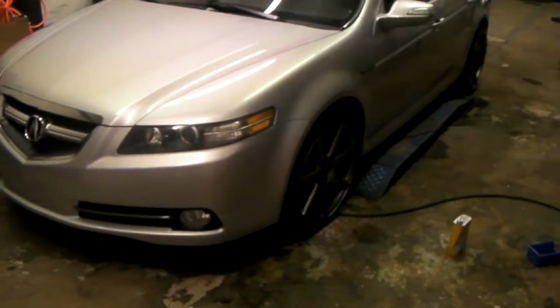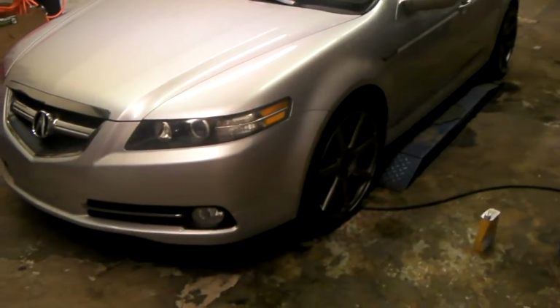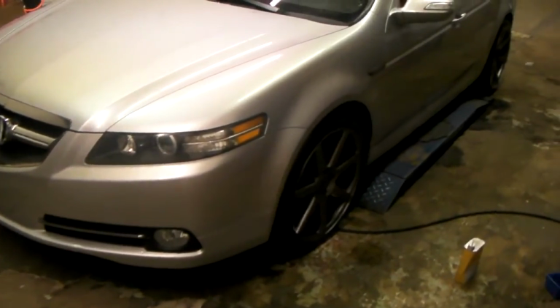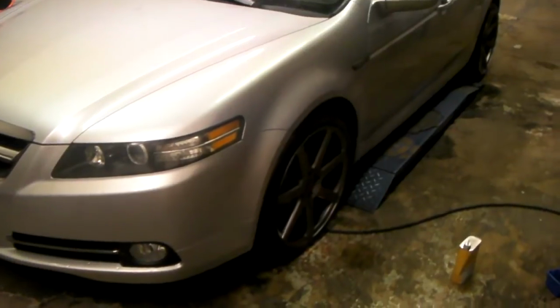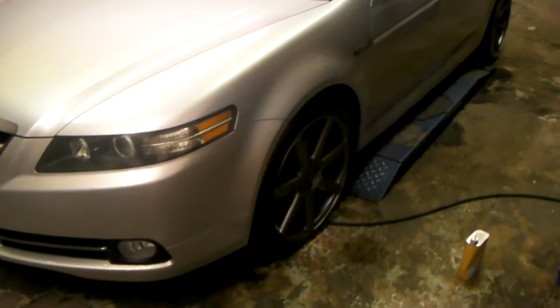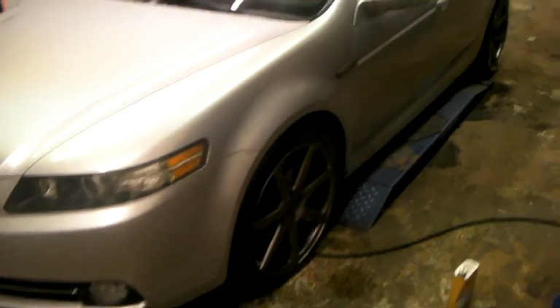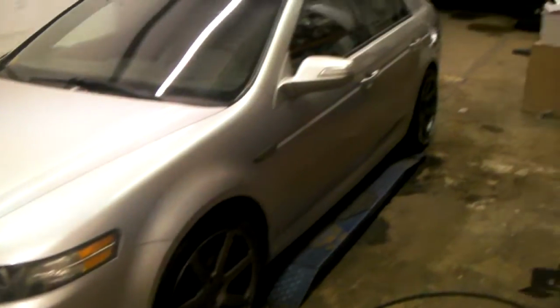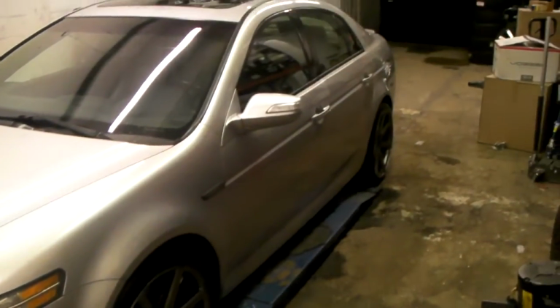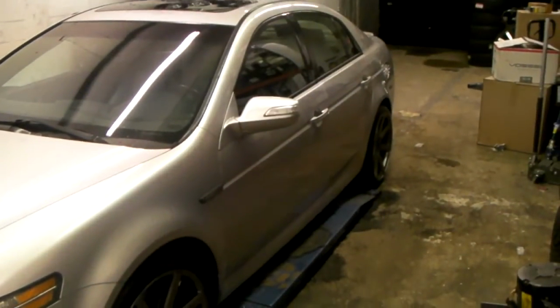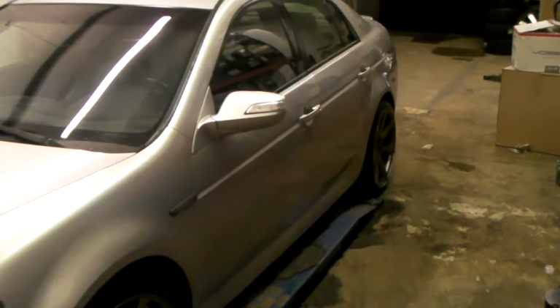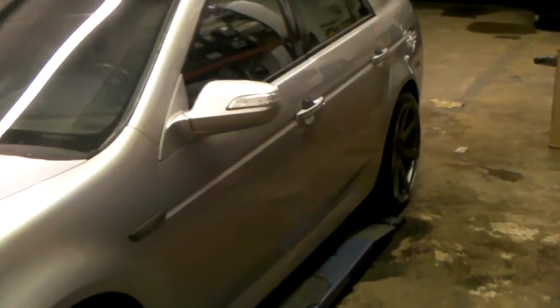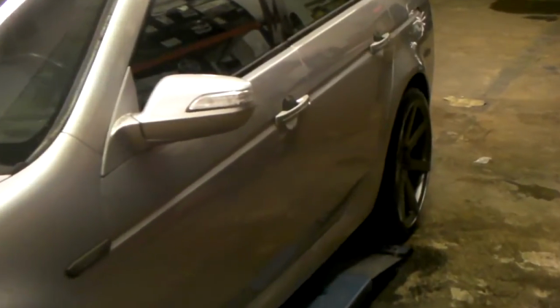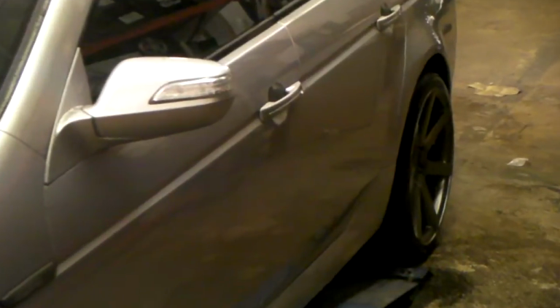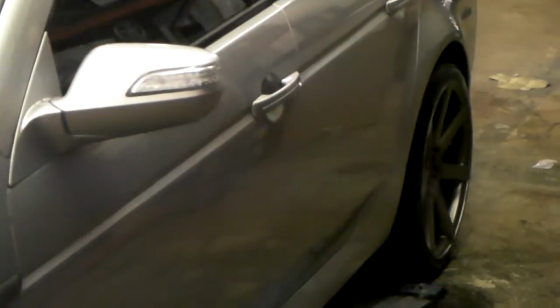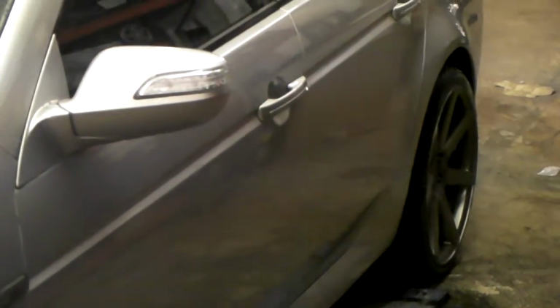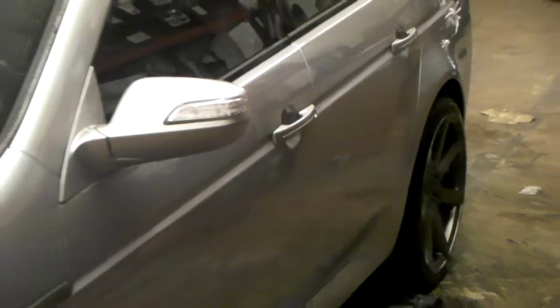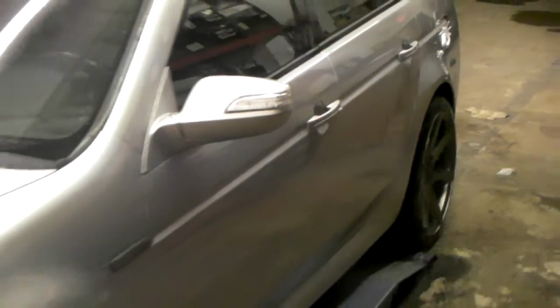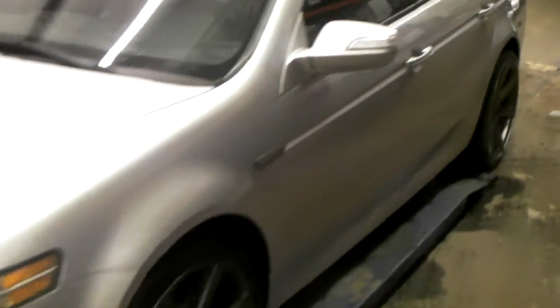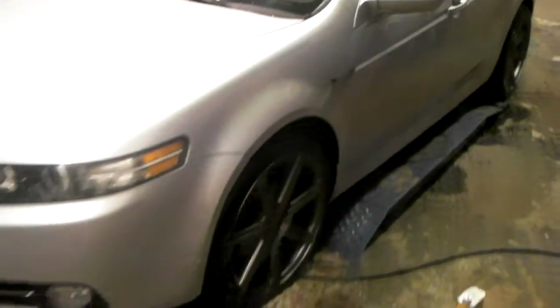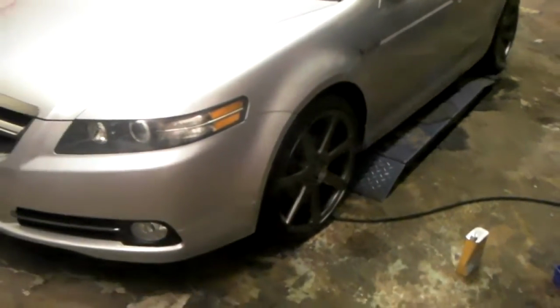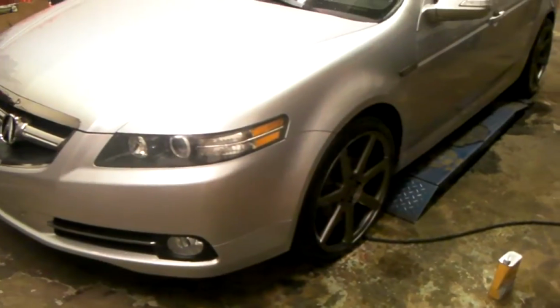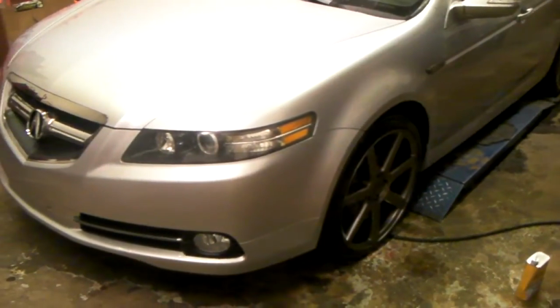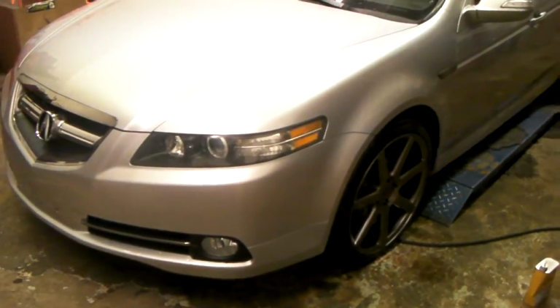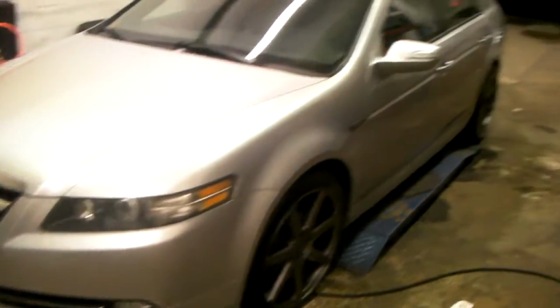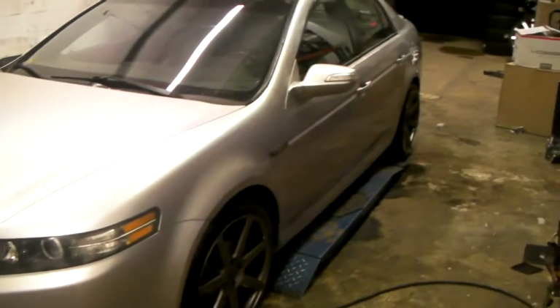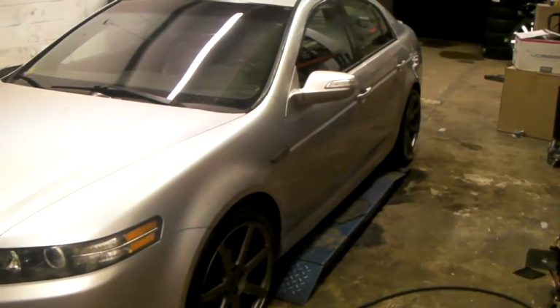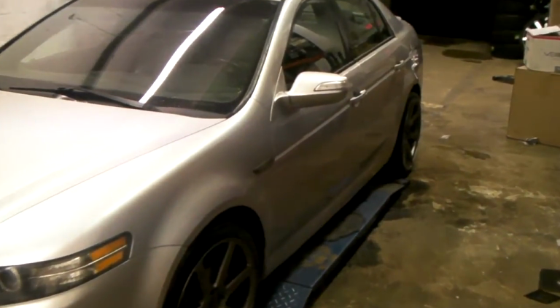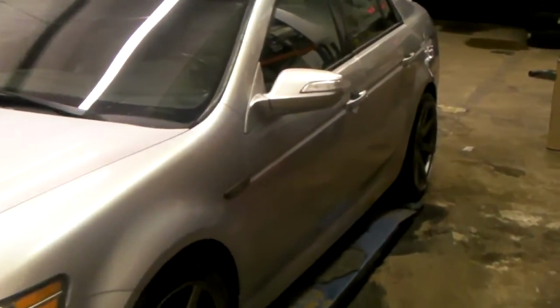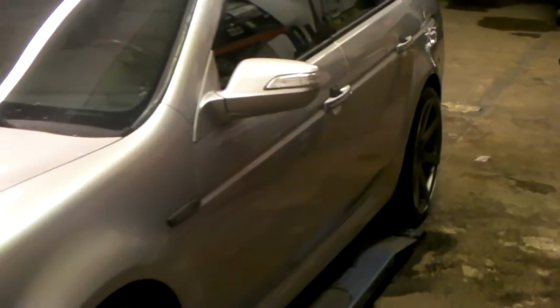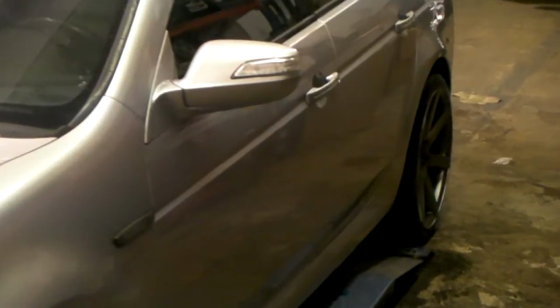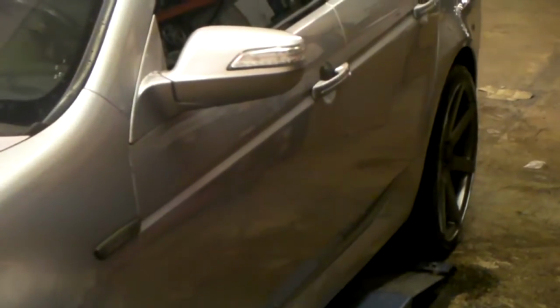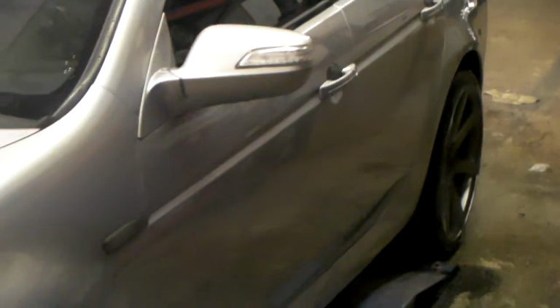Got the 235-35-19 in the front and the 265-30-19 in the back. You see the concave on the 9.5 — this is a 19 by 8.5 in the front, 19 by 9.5 in the rear. You see the concave in the back.